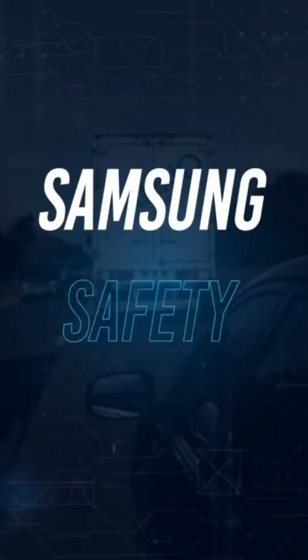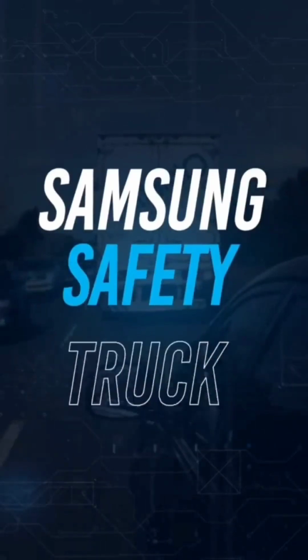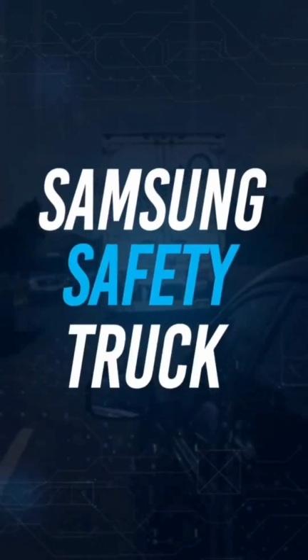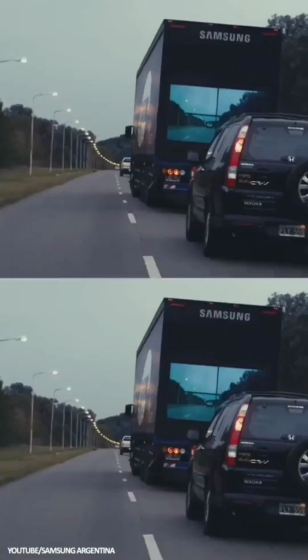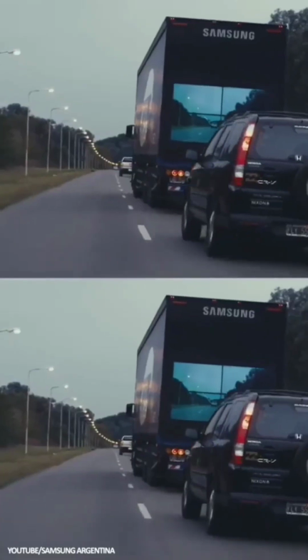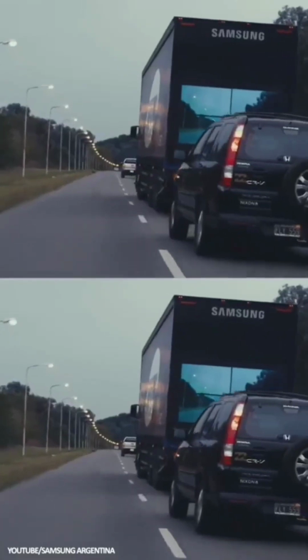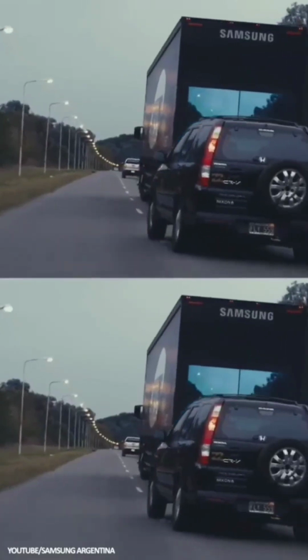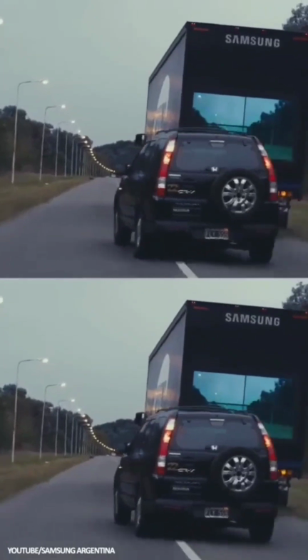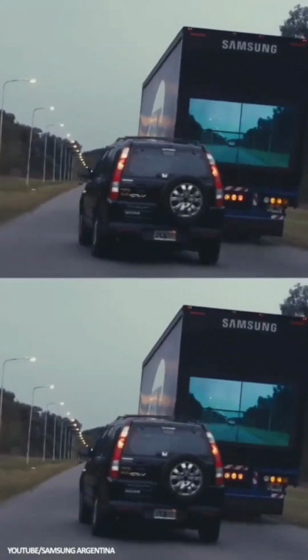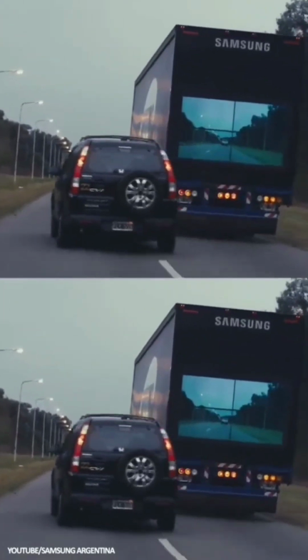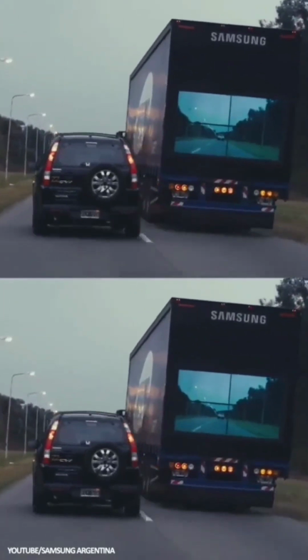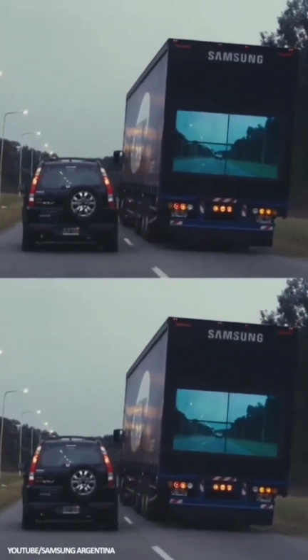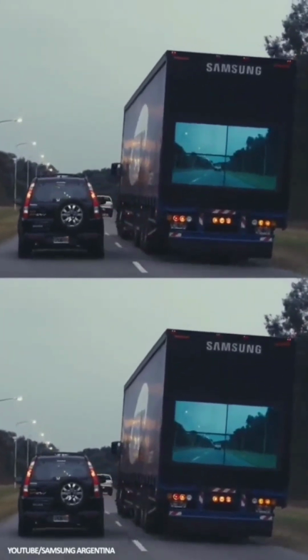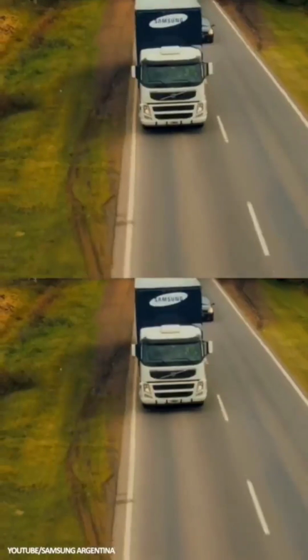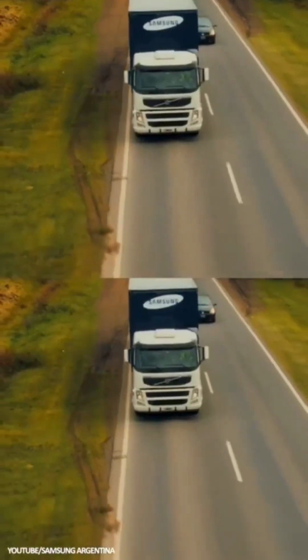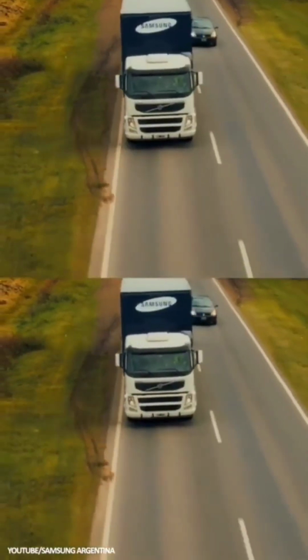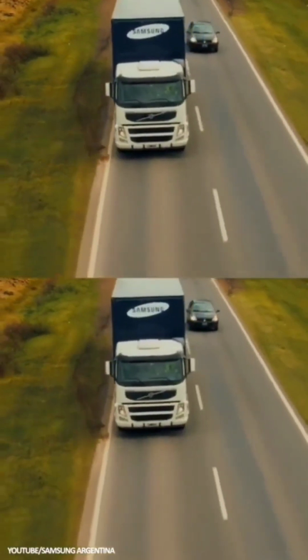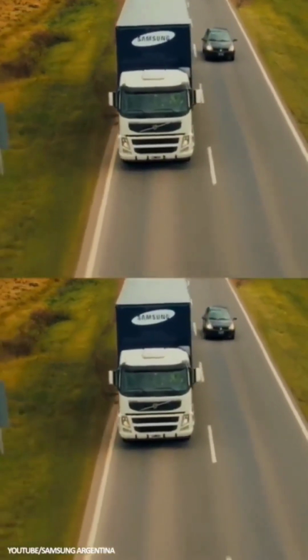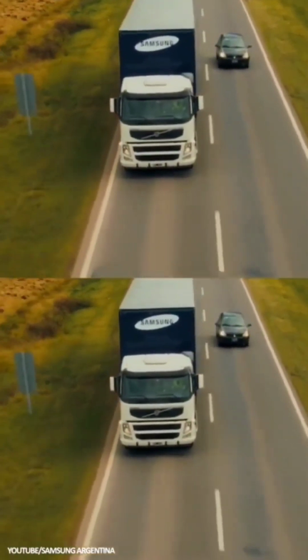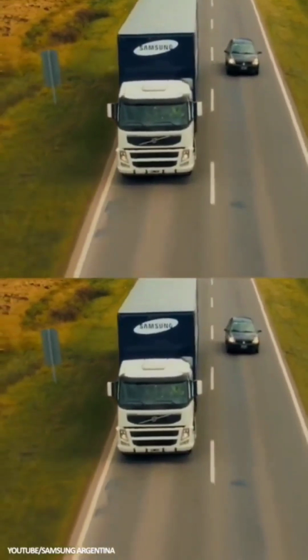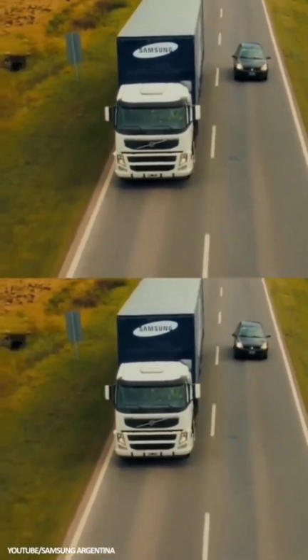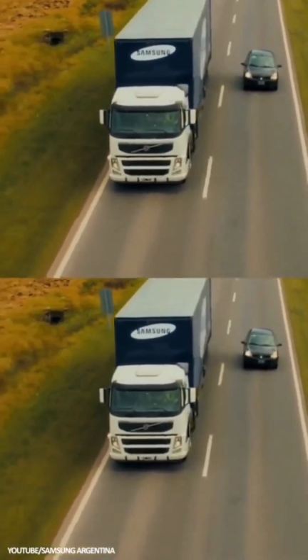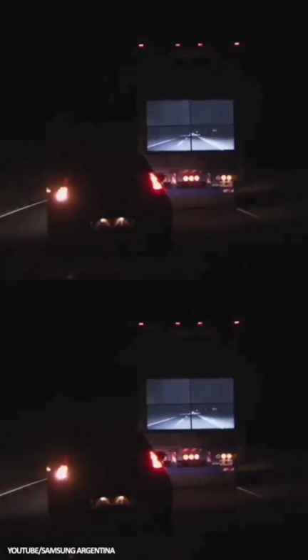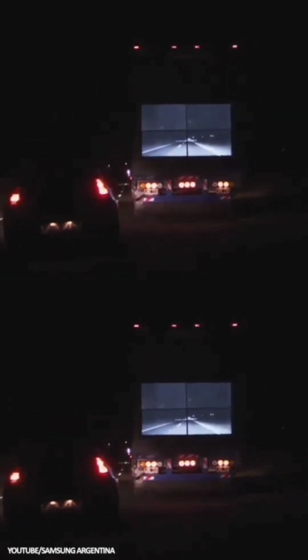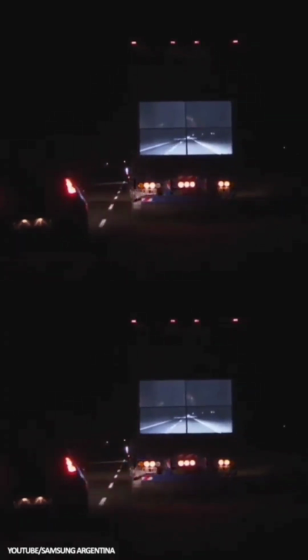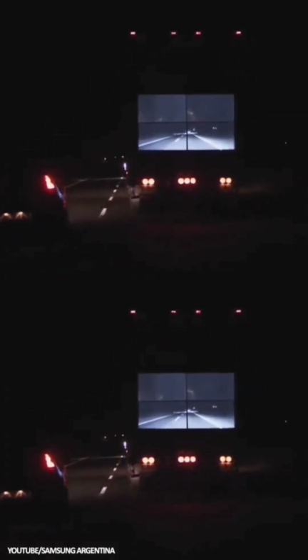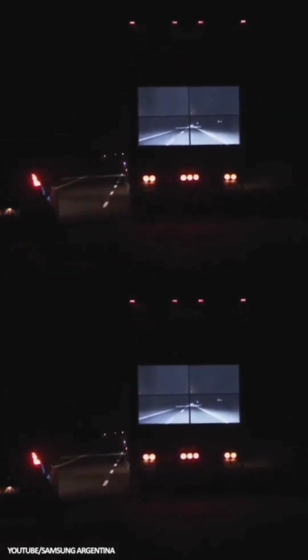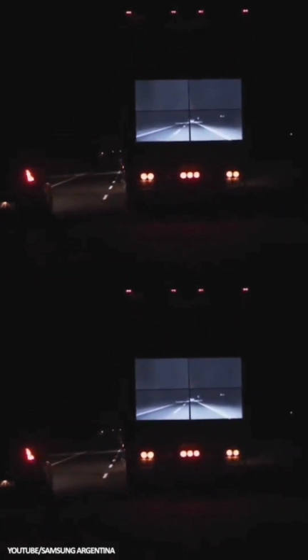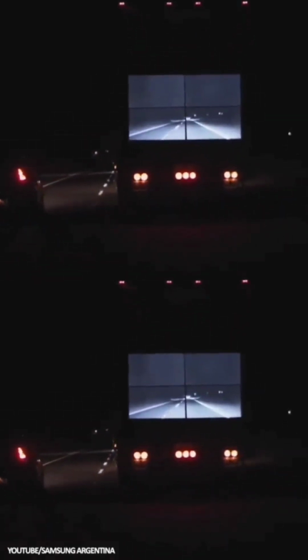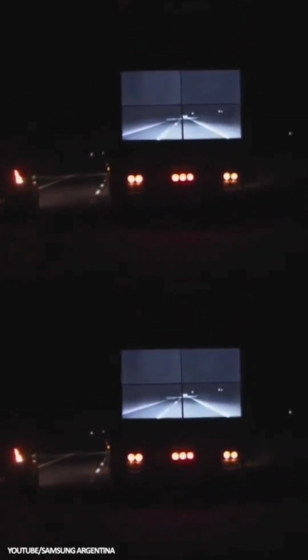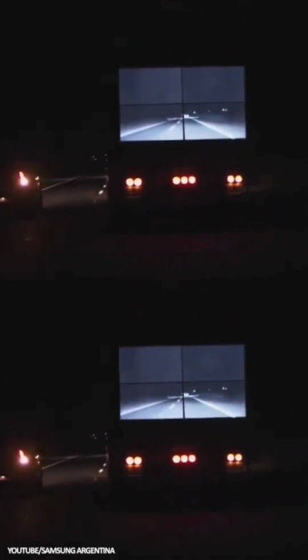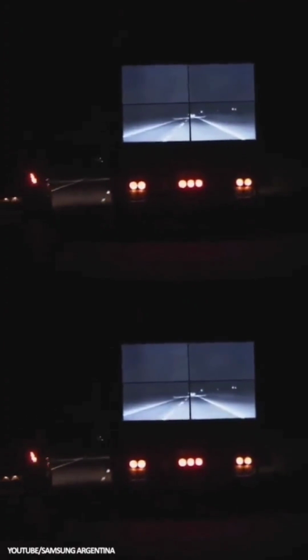Samsung Safety Truck: The Samsung Safety Truck uses a combination of screens on the back and cameras on the front of large, slow vehicles to show cars behind the truck the road ahead. The aim is to prevent overtaking accidents, and the tech is currently being trialed in Argentina.